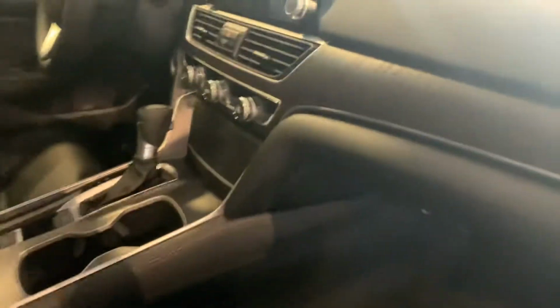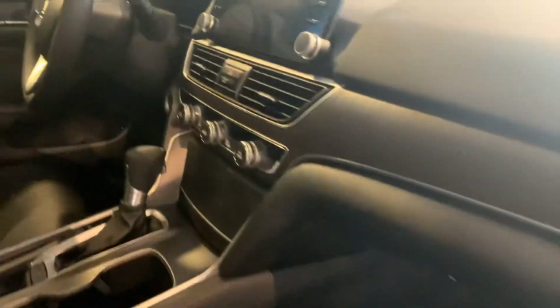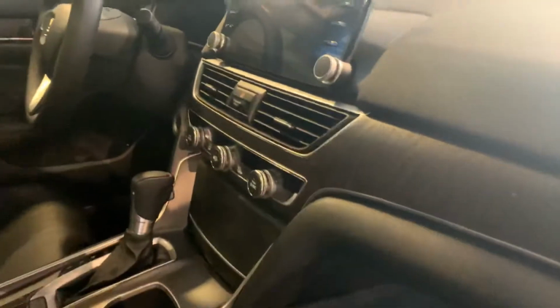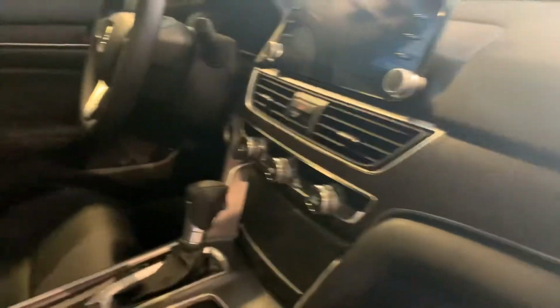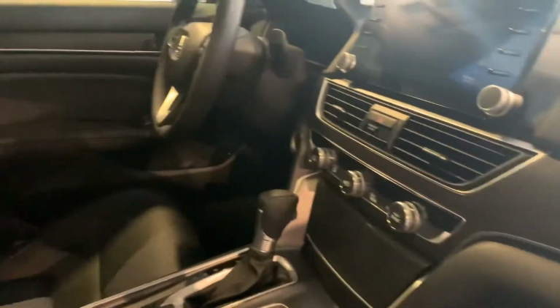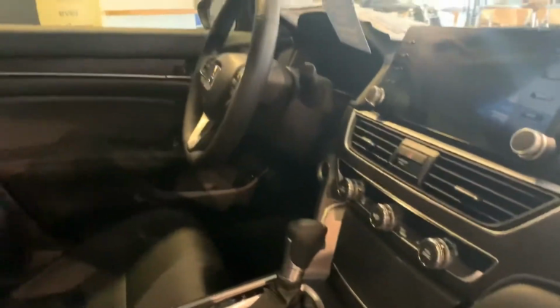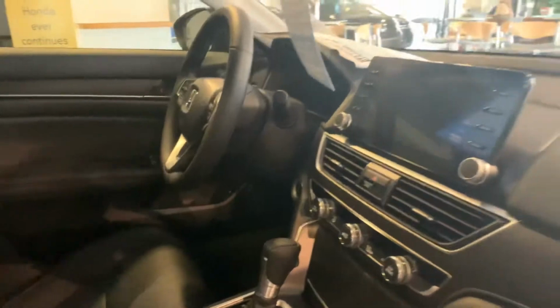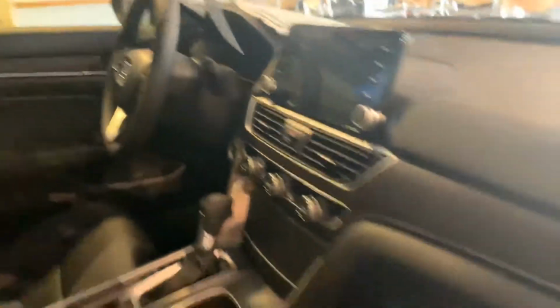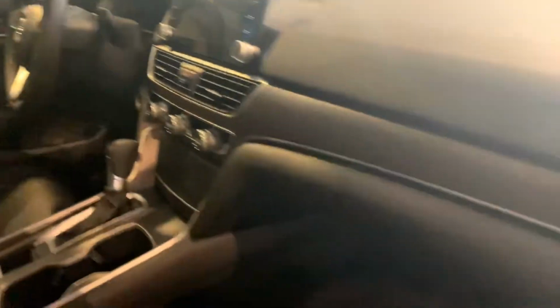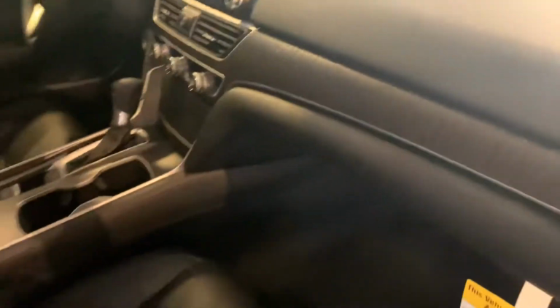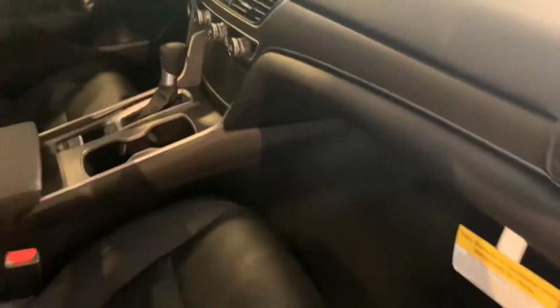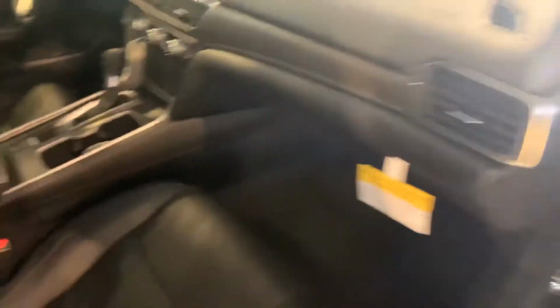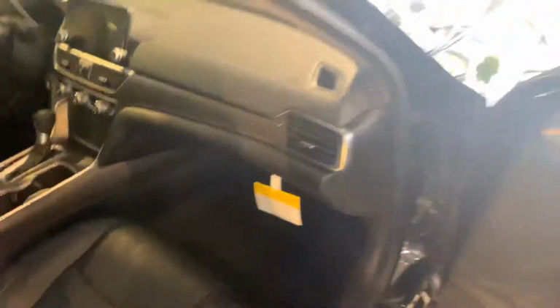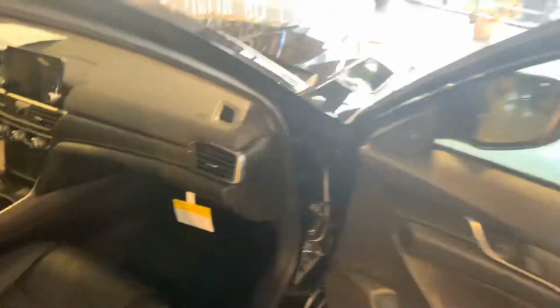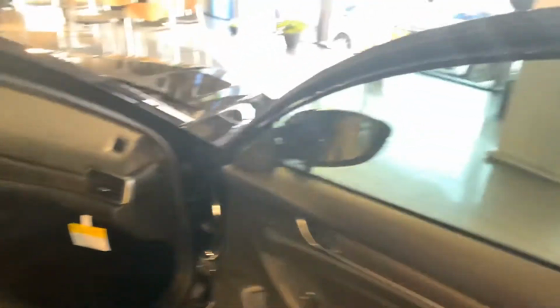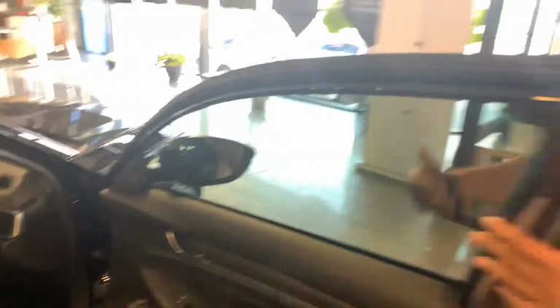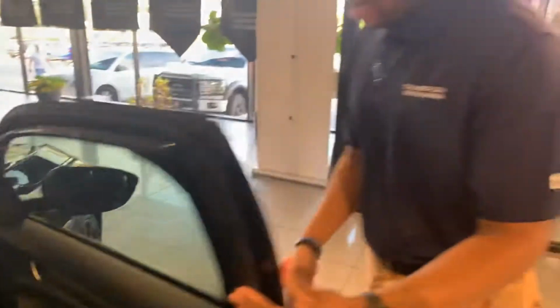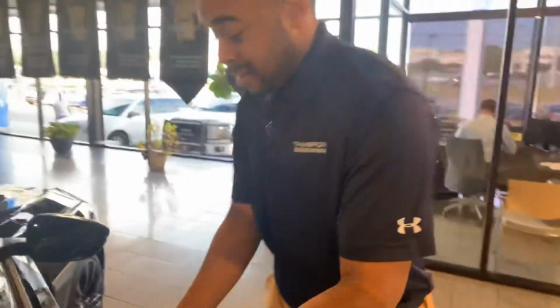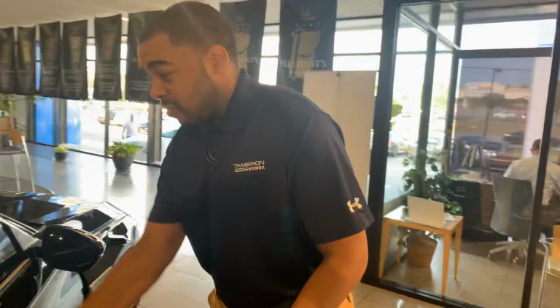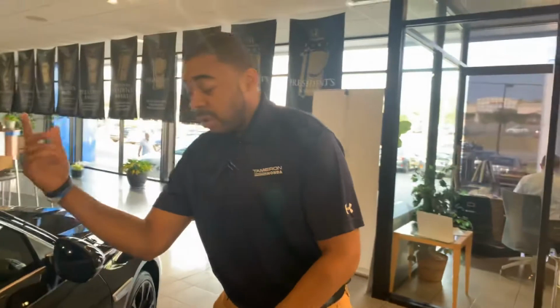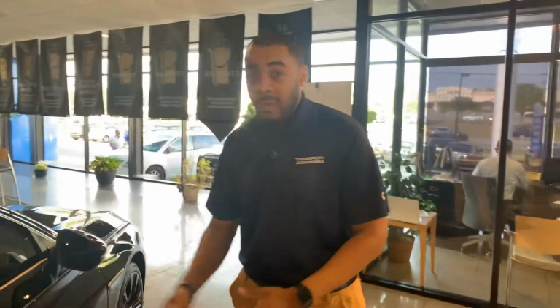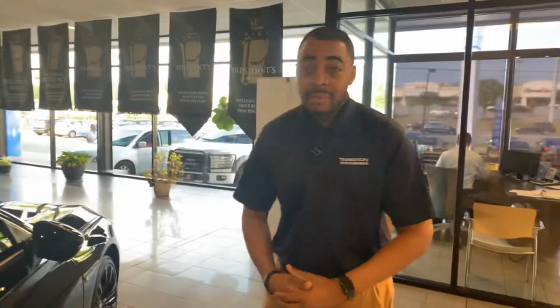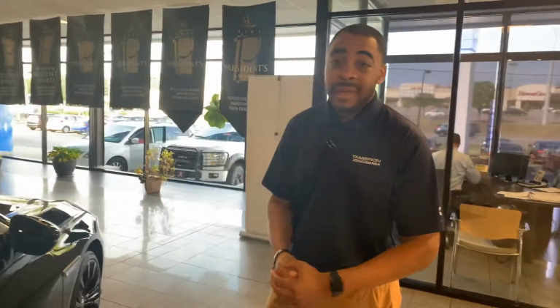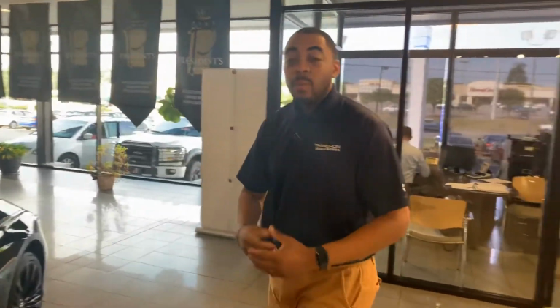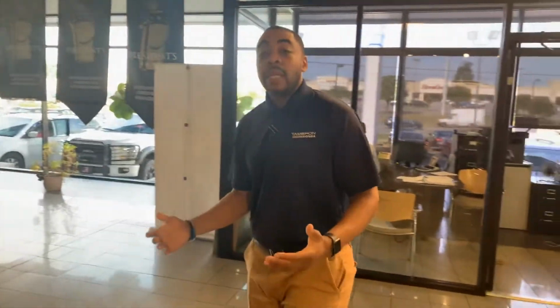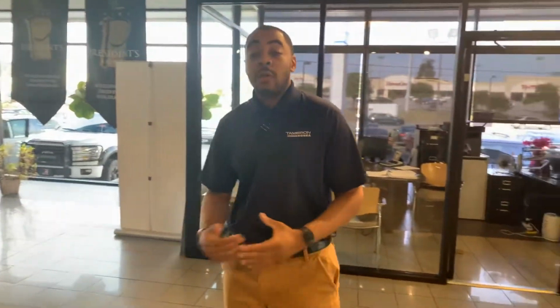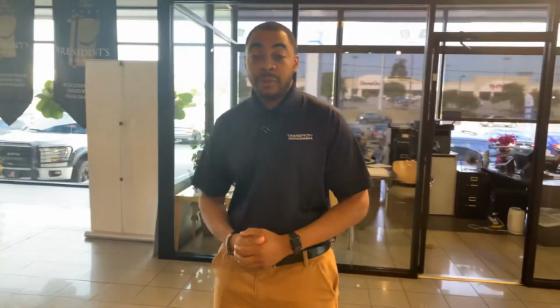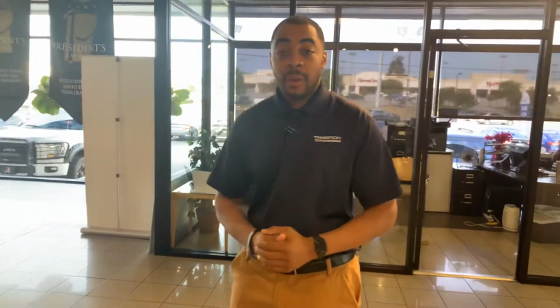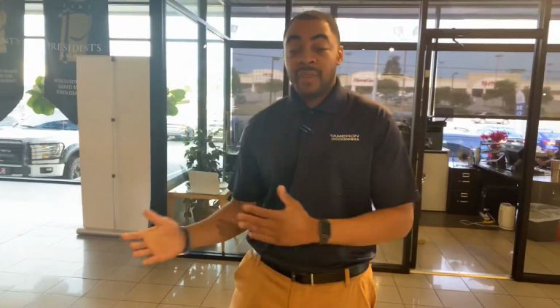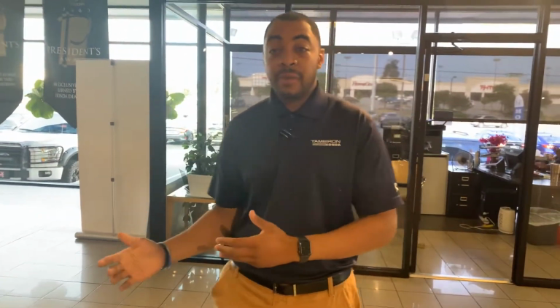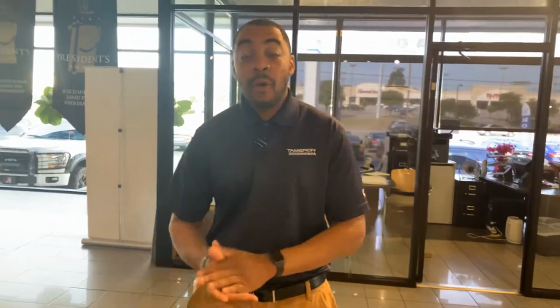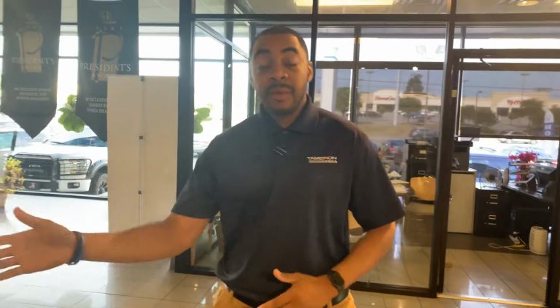38 miles per gallon, 1.5 liter turbocharged engine, it has a 5 star crash safety rating, rides like a dream. It's going to hold its value really well and on top of that, really low cost of ownership throughout the first 5 years of owning a vehicle.